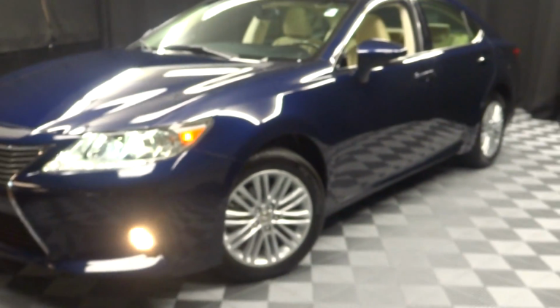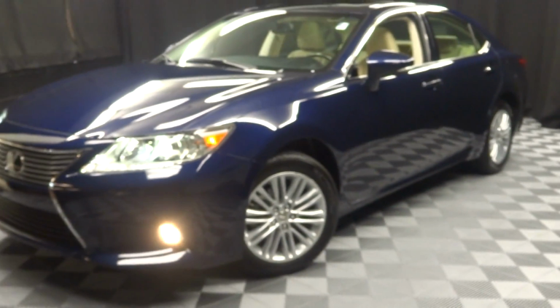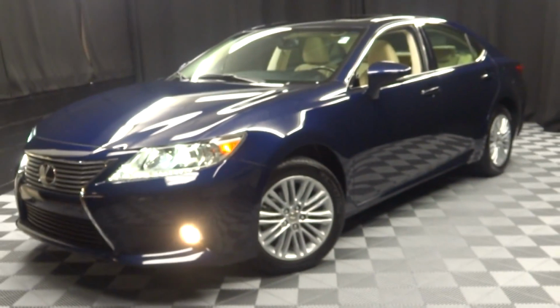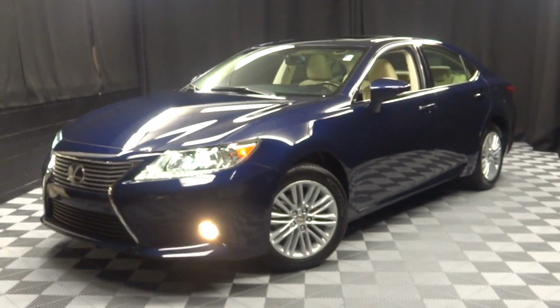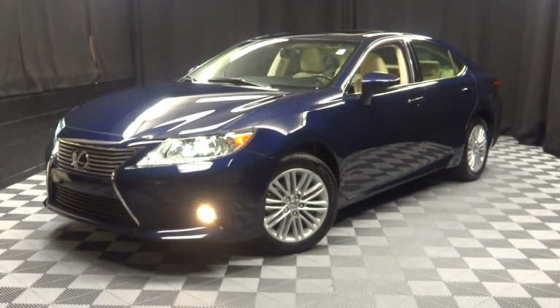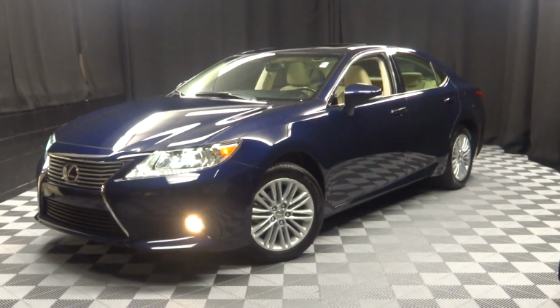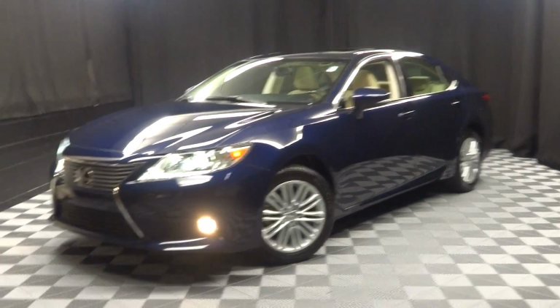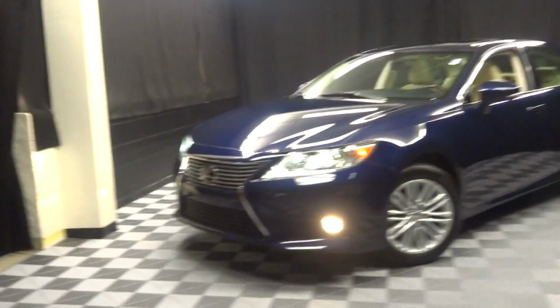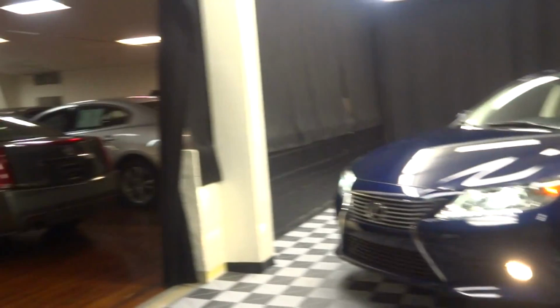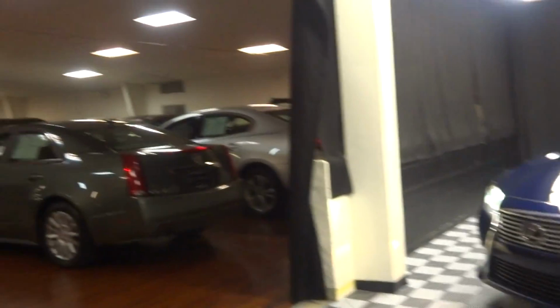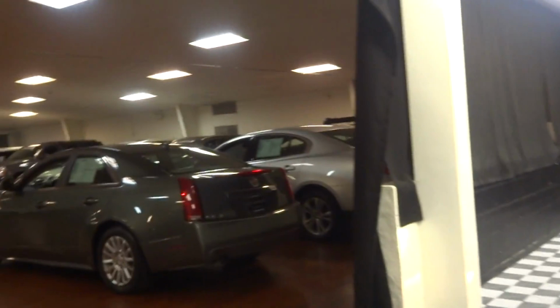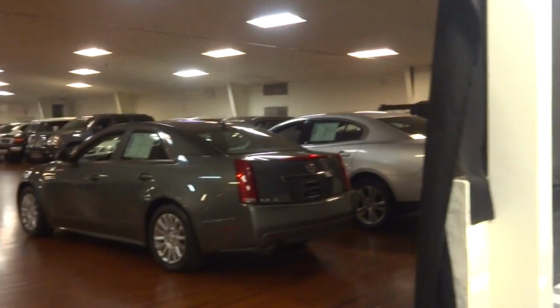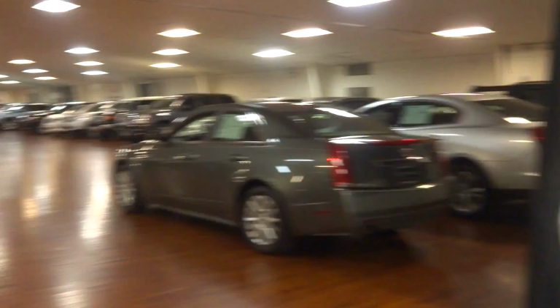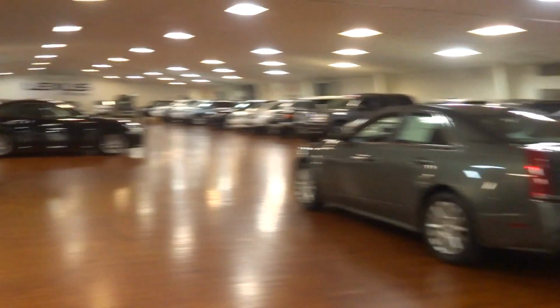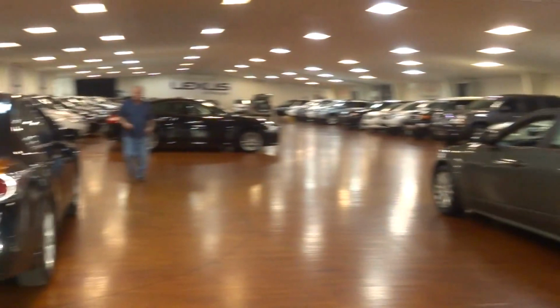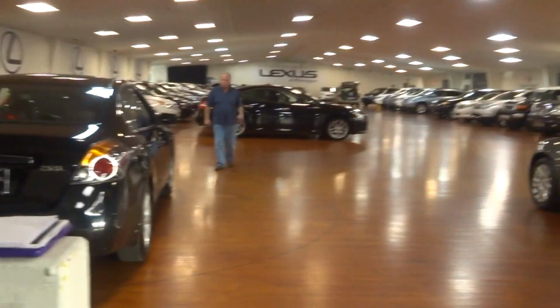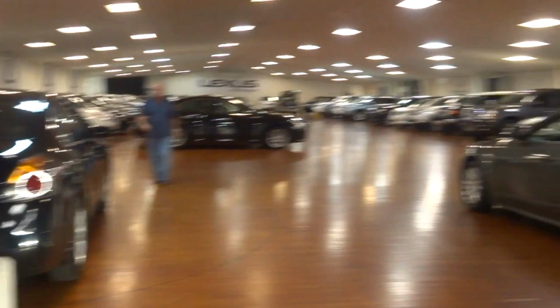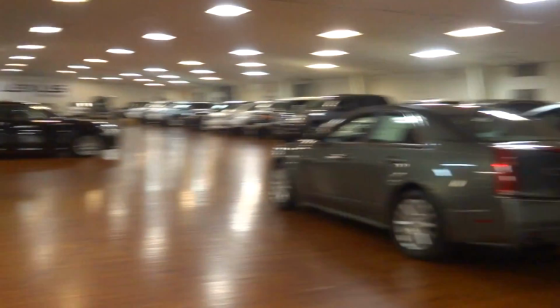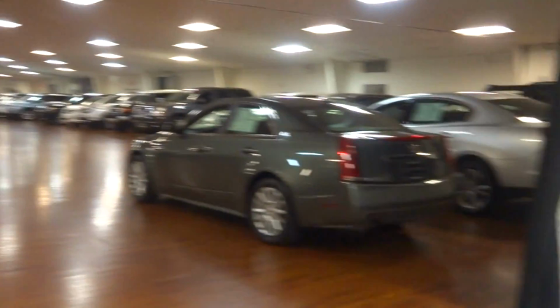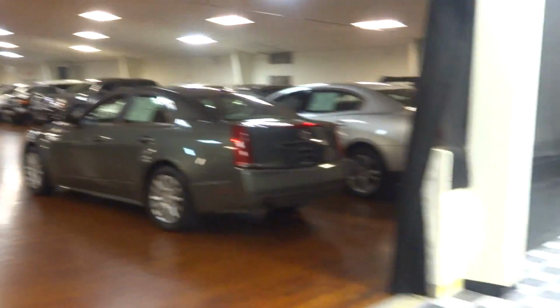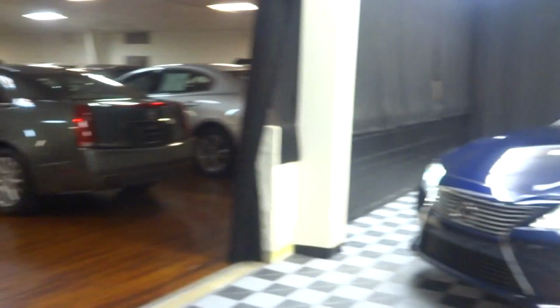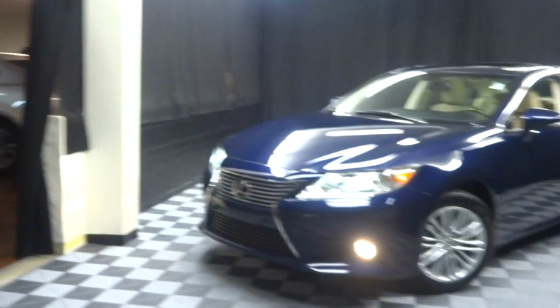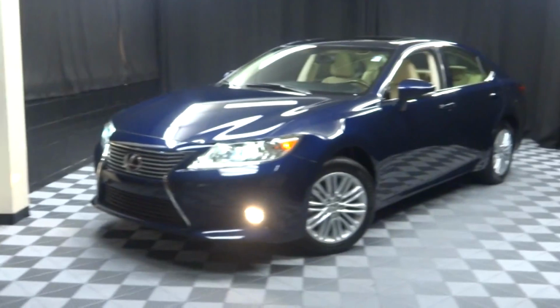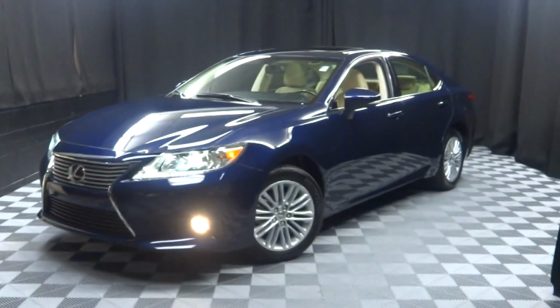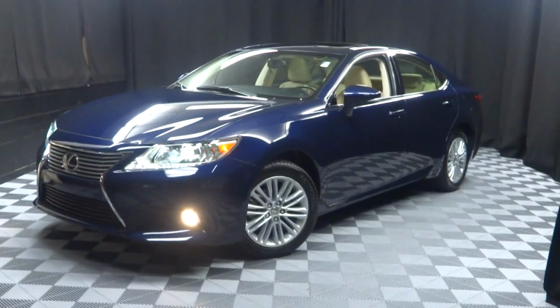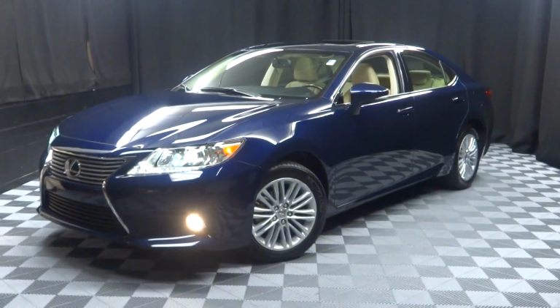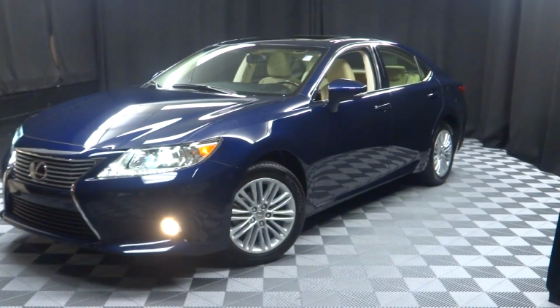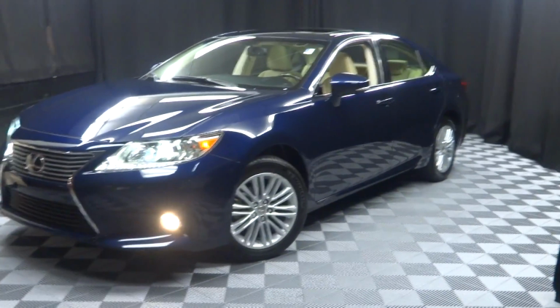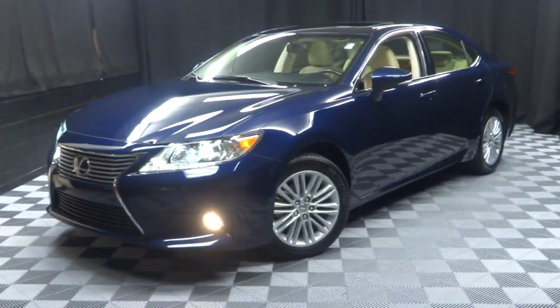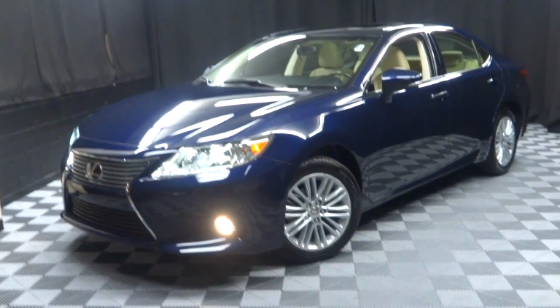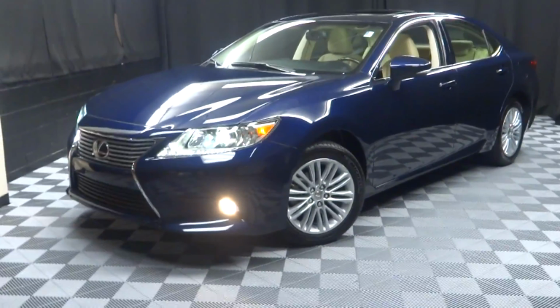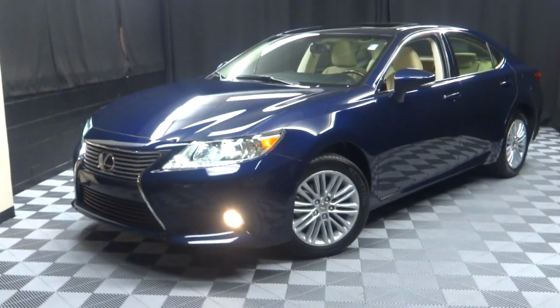If you're looking for more information on this 2013 ES or any of the other almost 100 vehicles in our pre-owned inventory, in our 90,000 square foot pre-owned showroom.